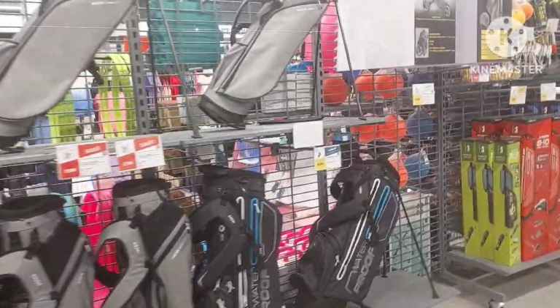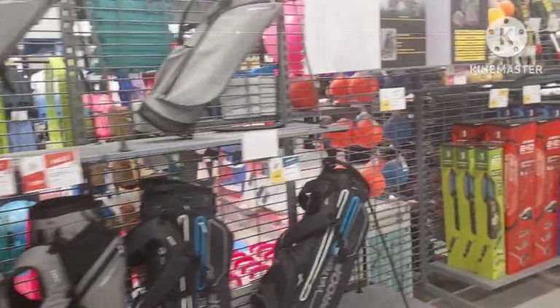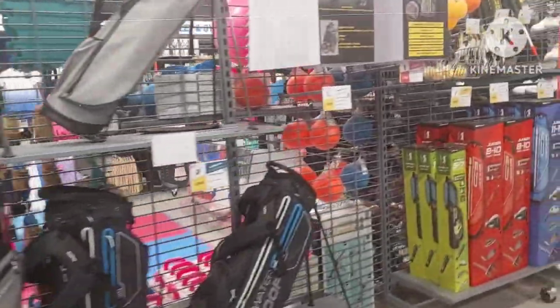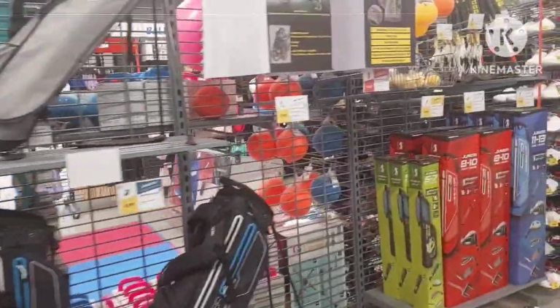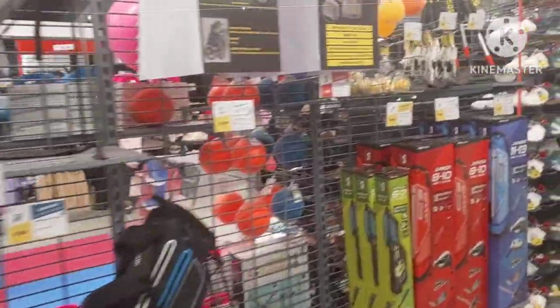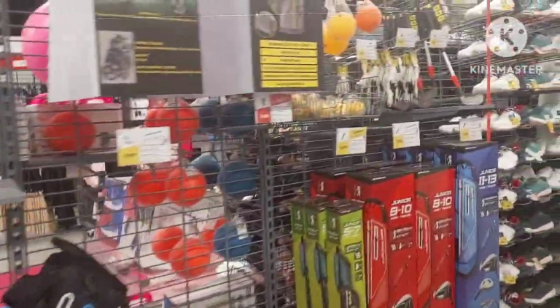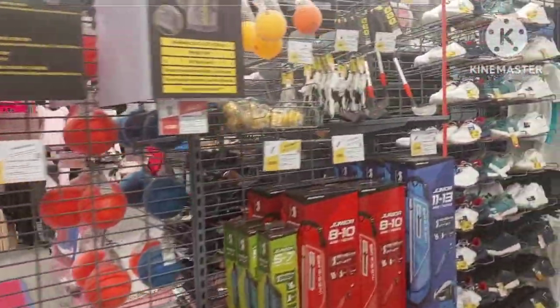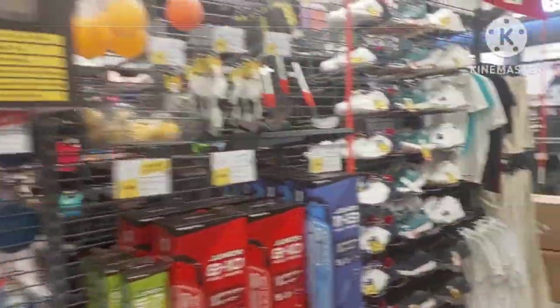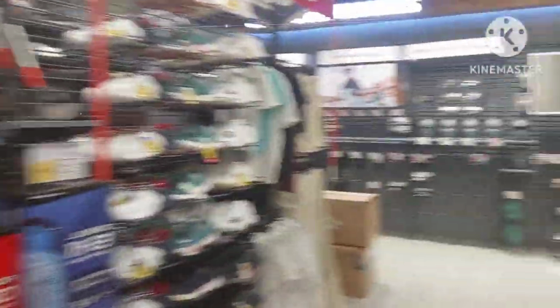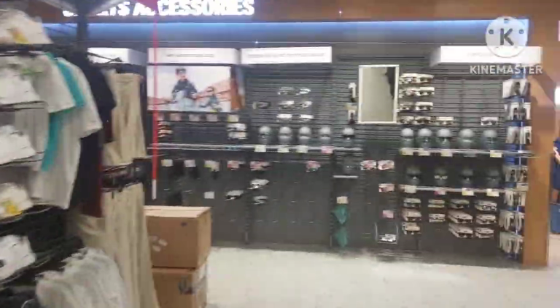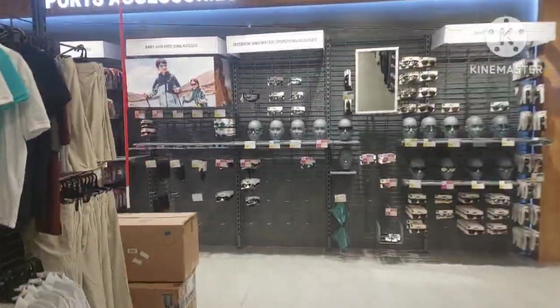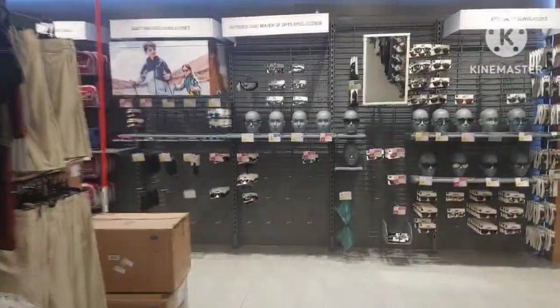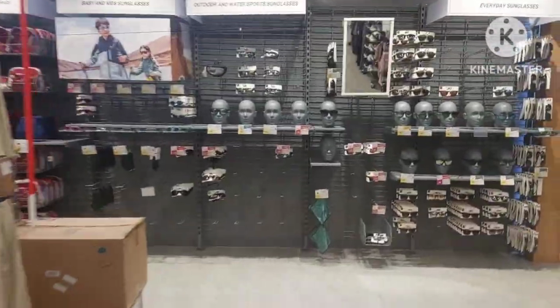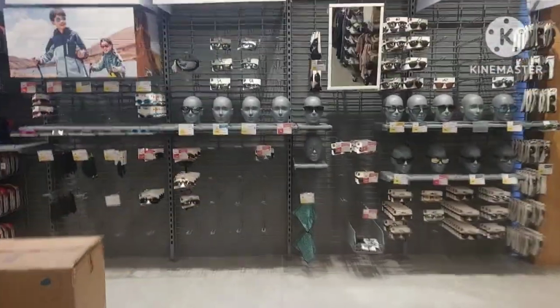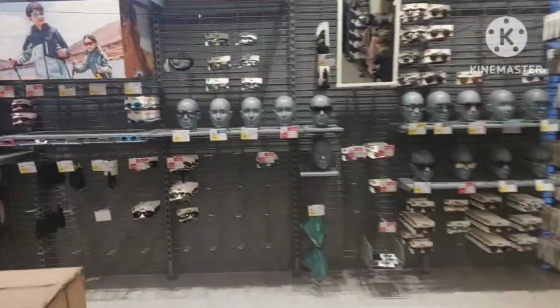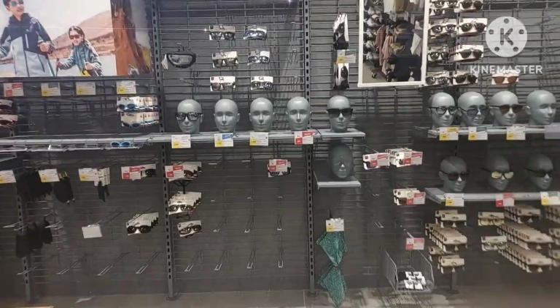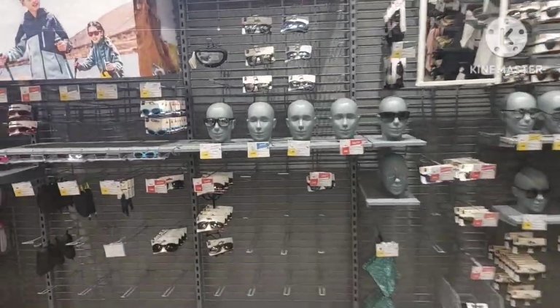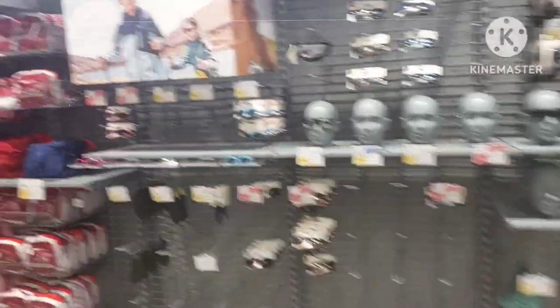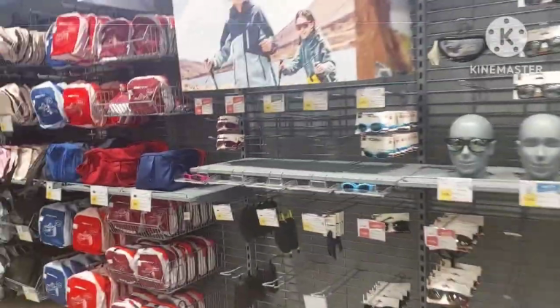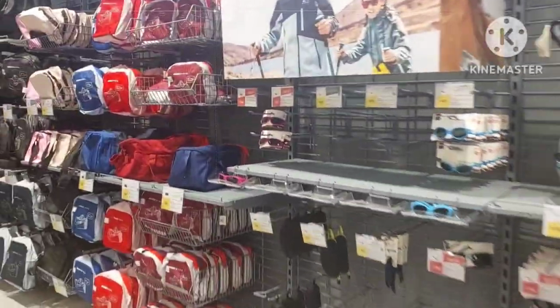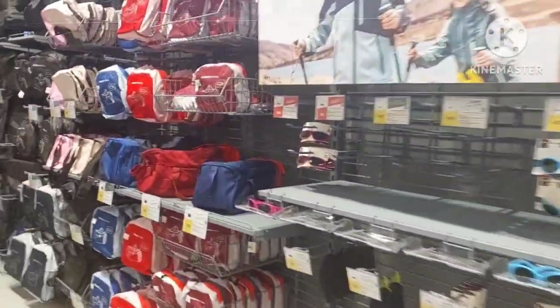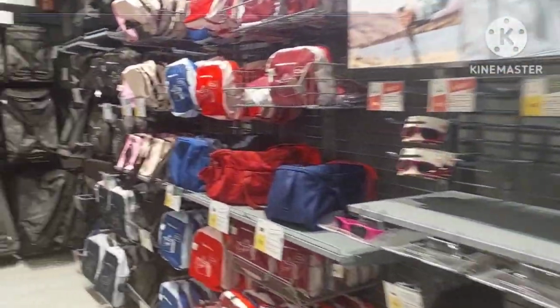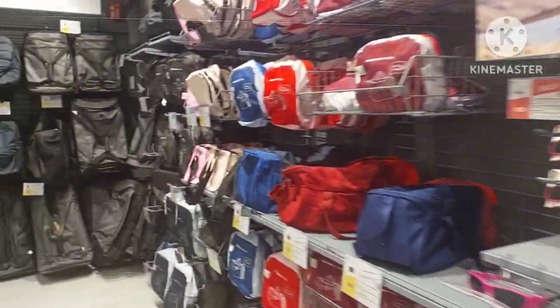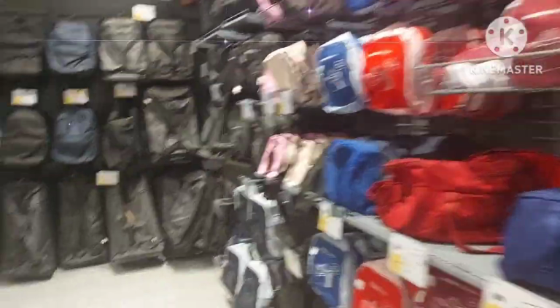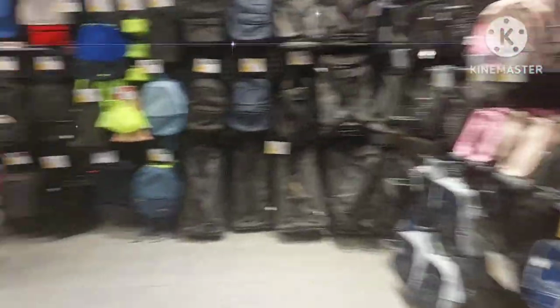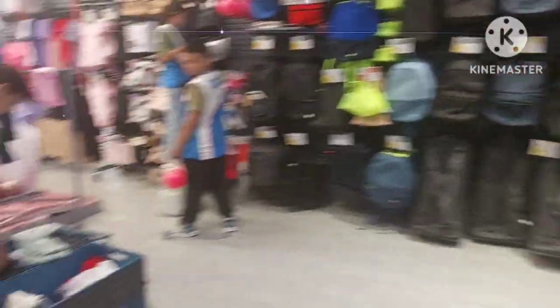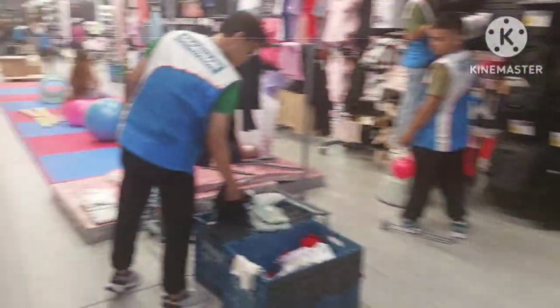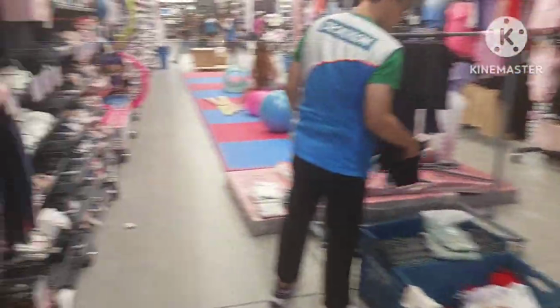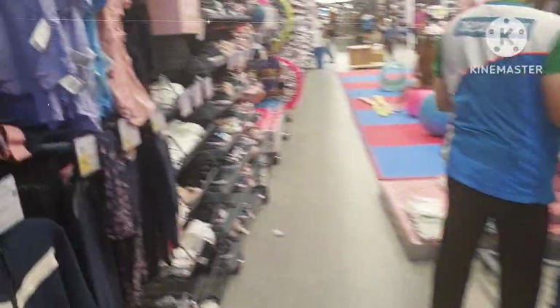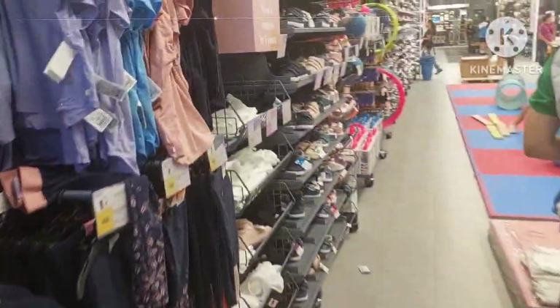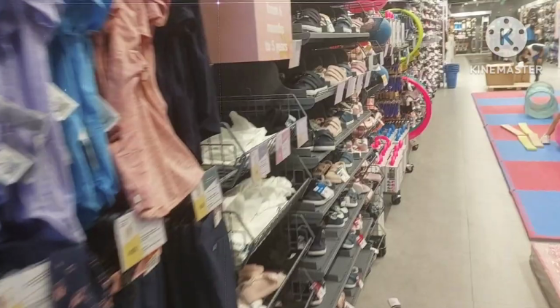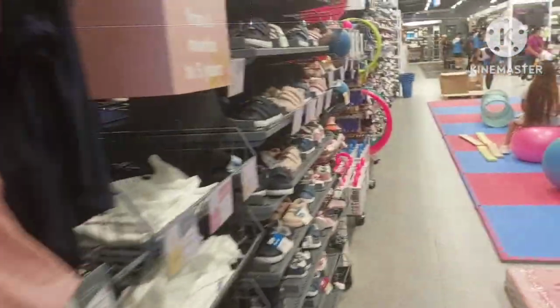This is pretty much an all-in-one store — Decathlon SM City Cebu. They've got sports bags and so much more.